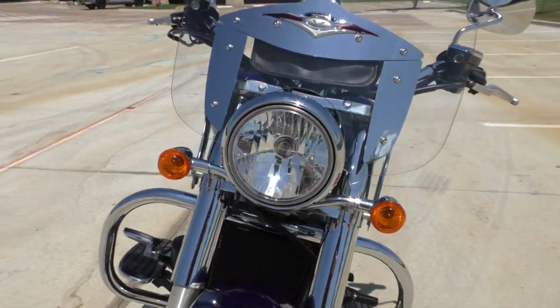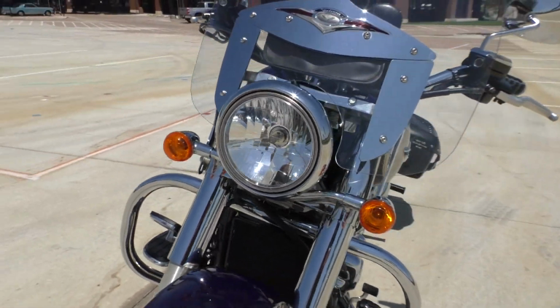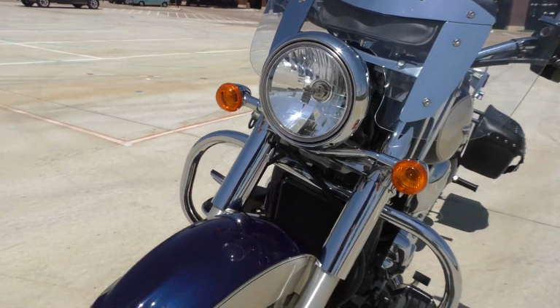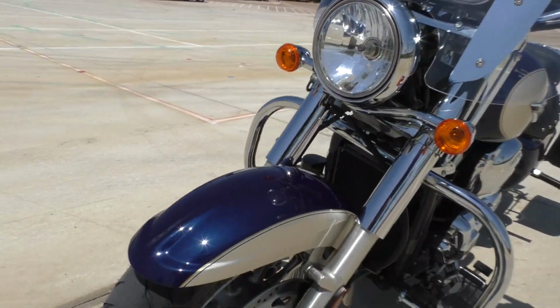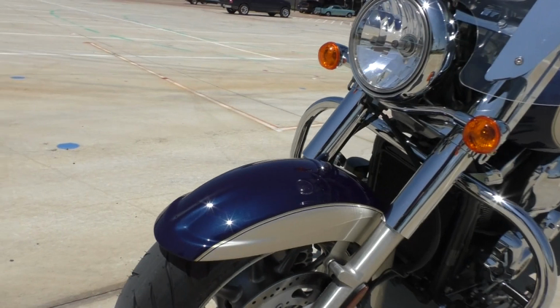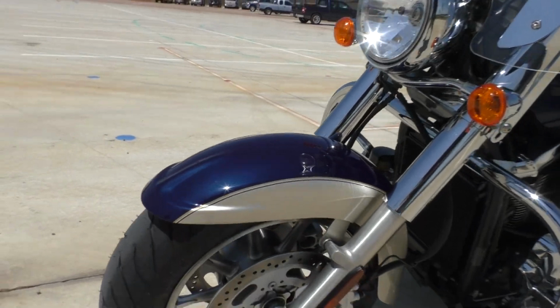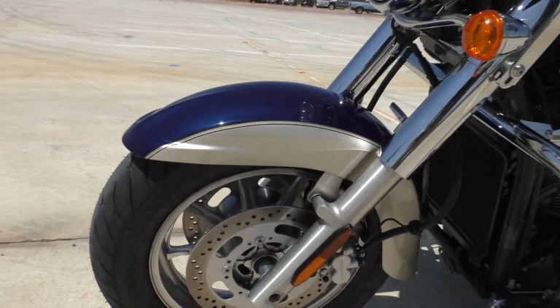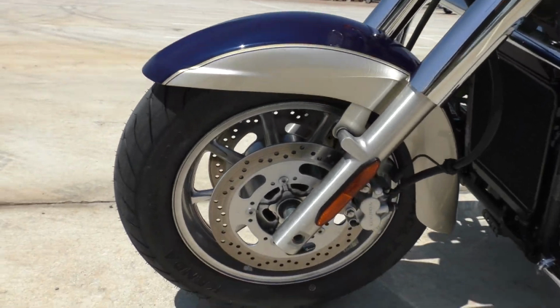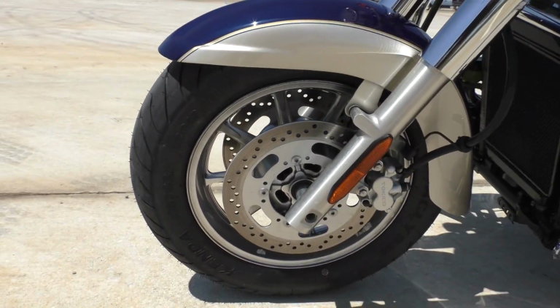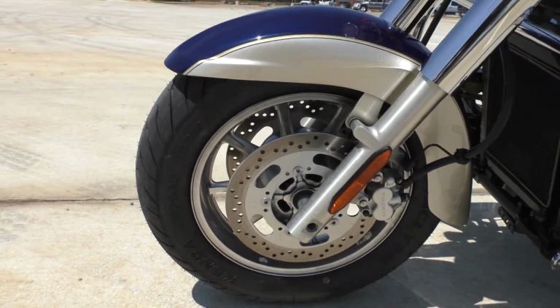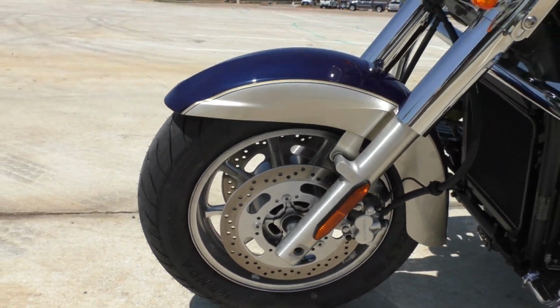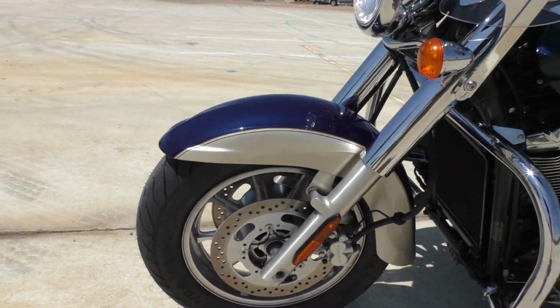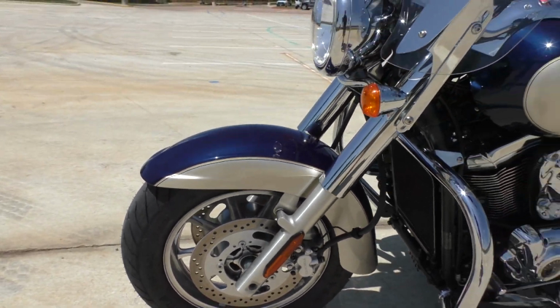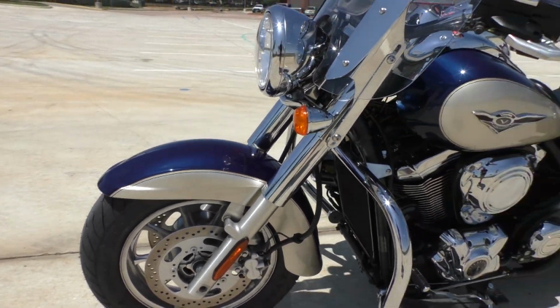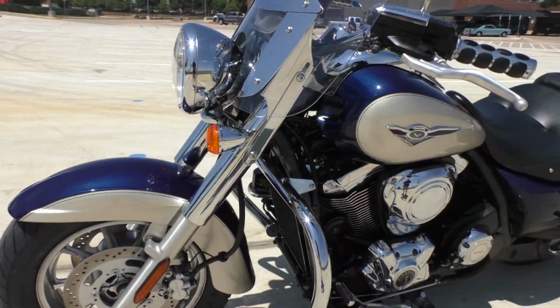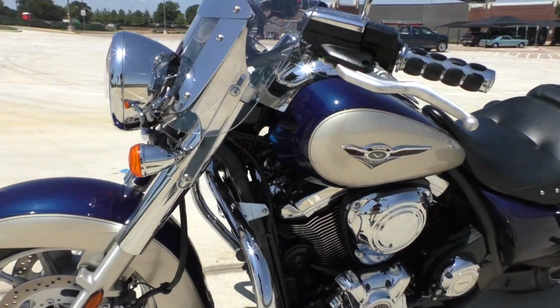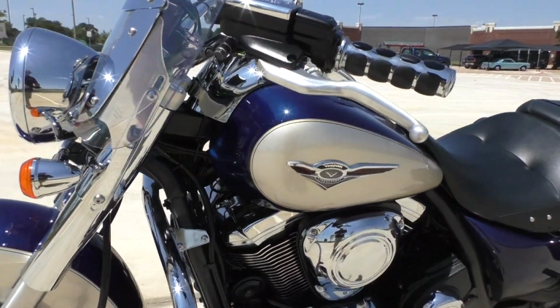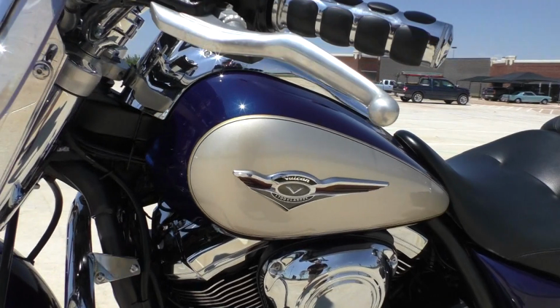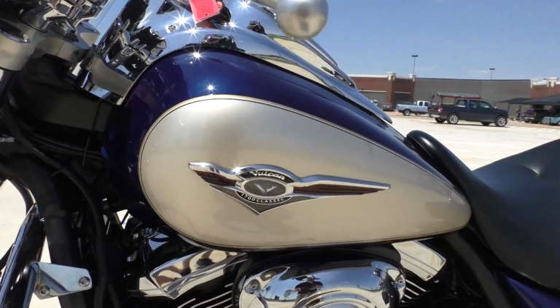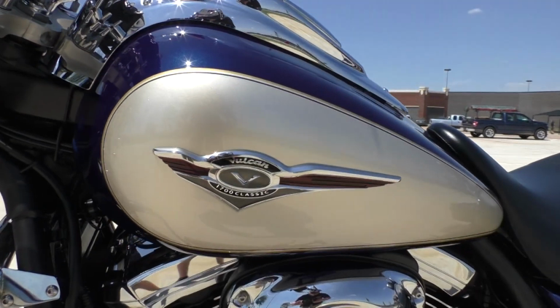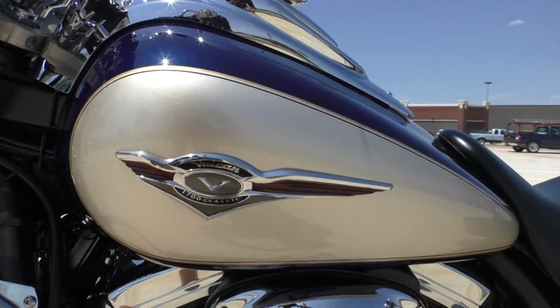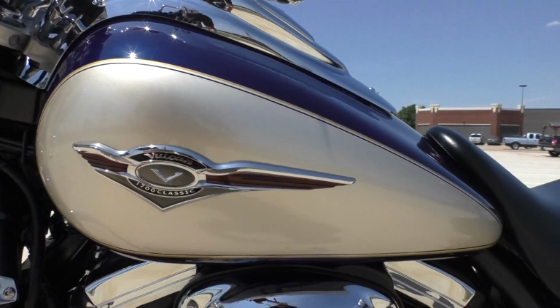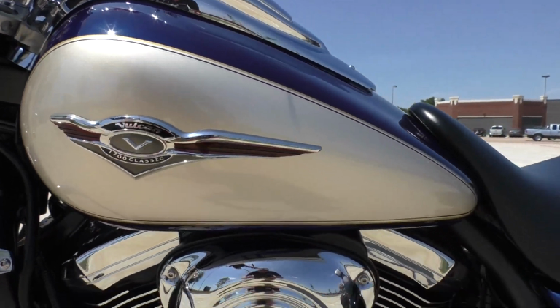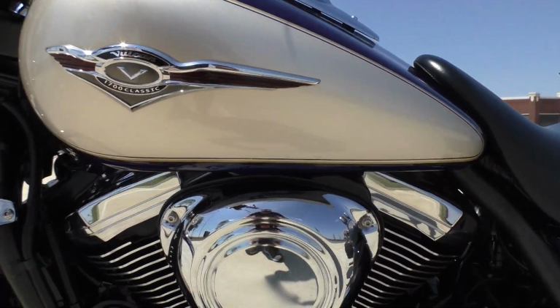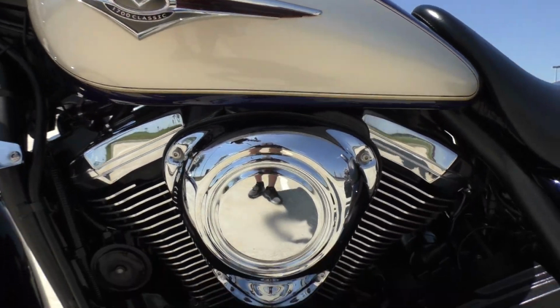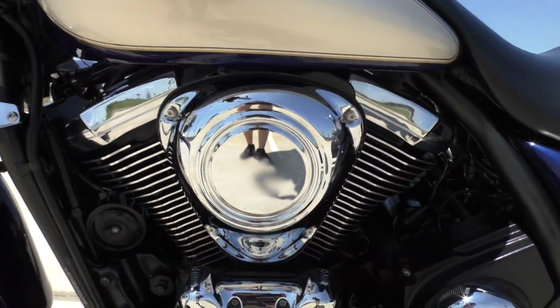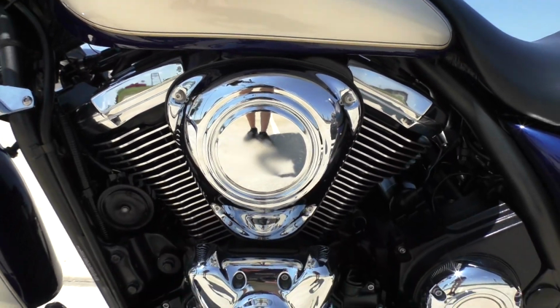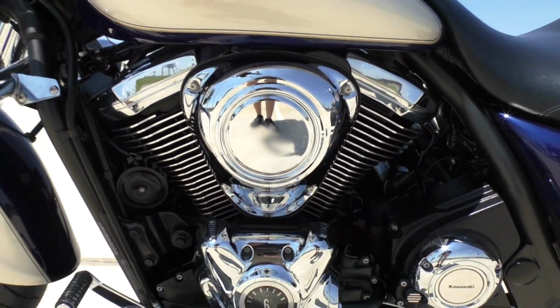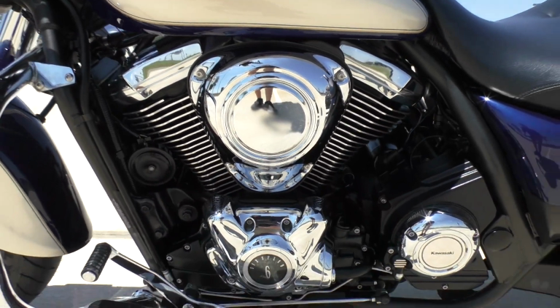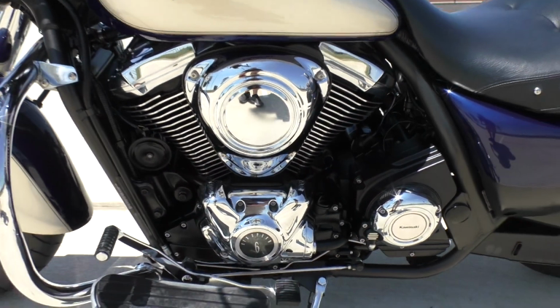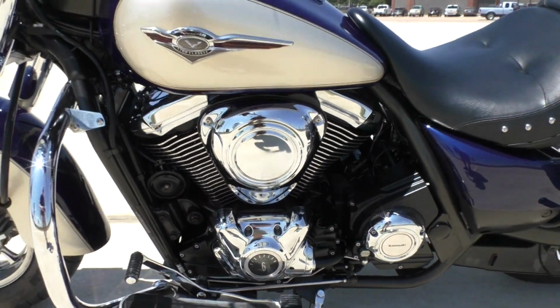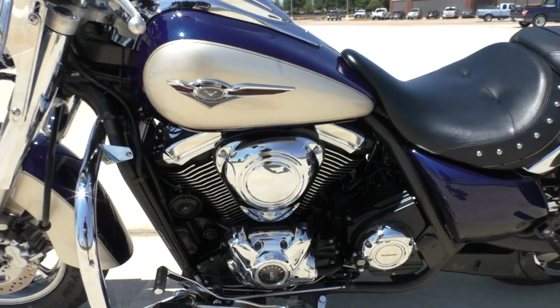This is one of our certified pre-owned motorcycles. It's been through our 32-point pre-delivery inspection. We test rode it, made sure everything was working correctly, and then gave it a professional detail.